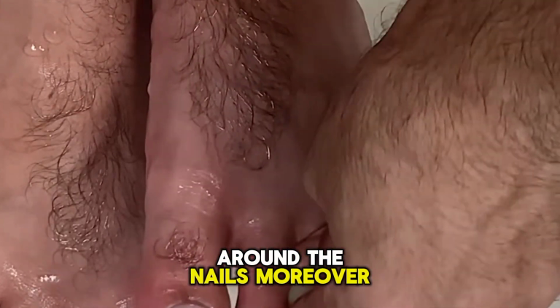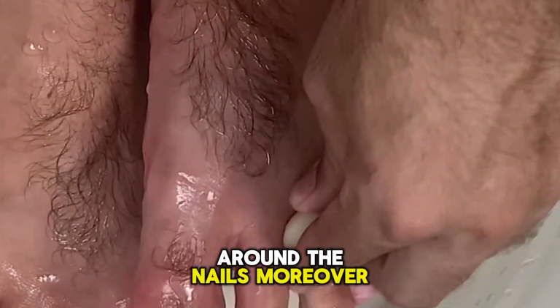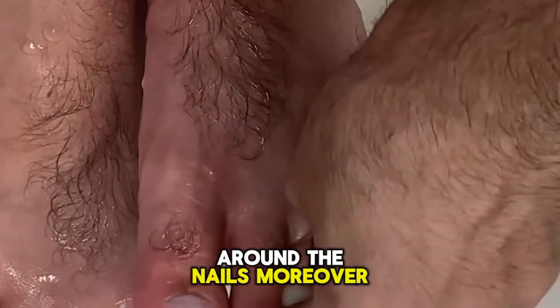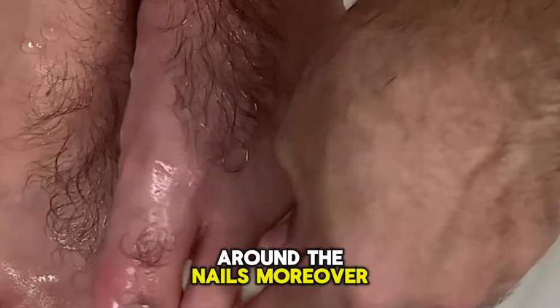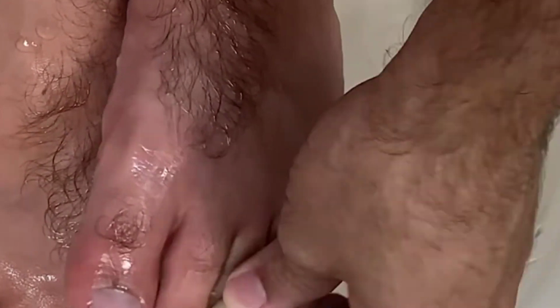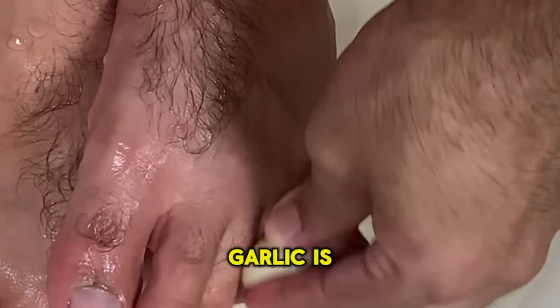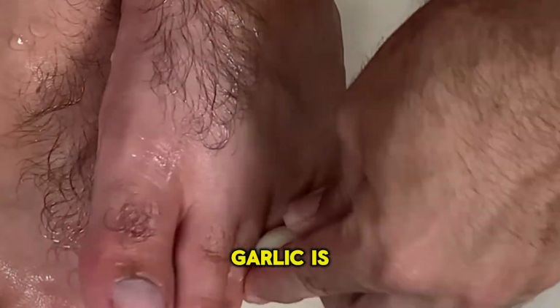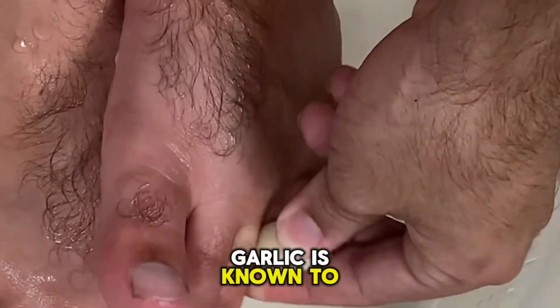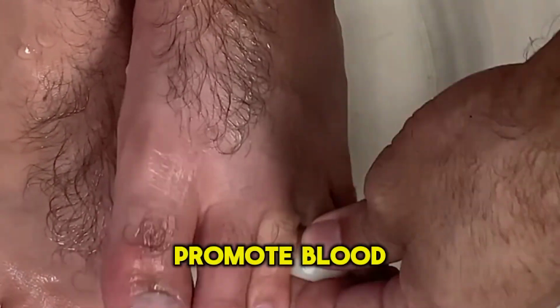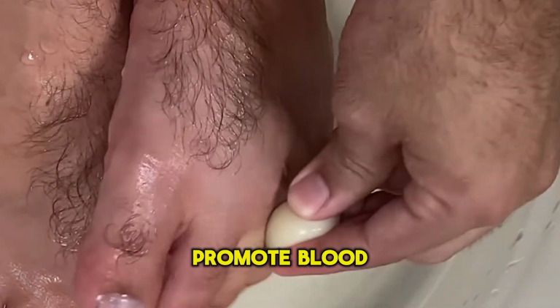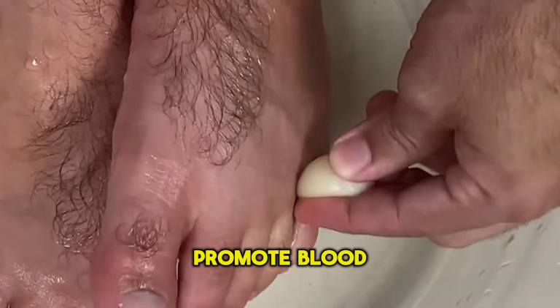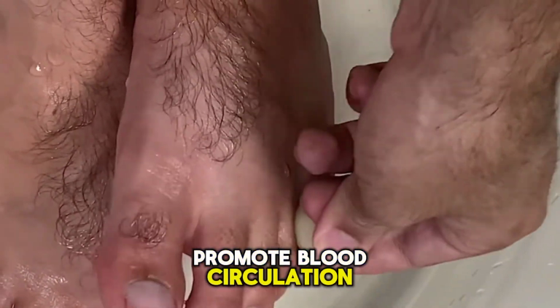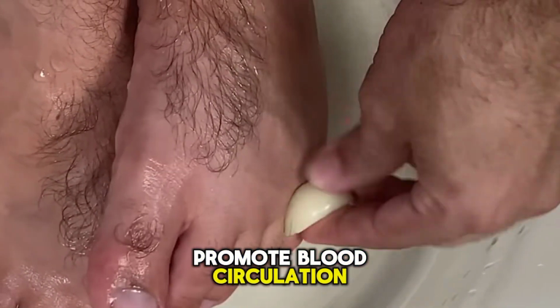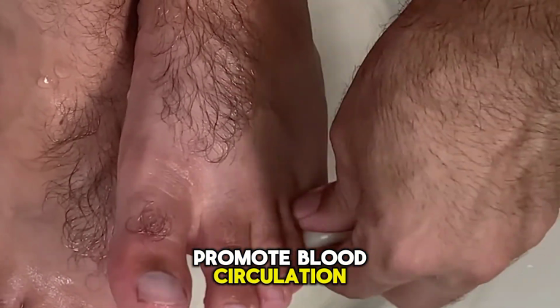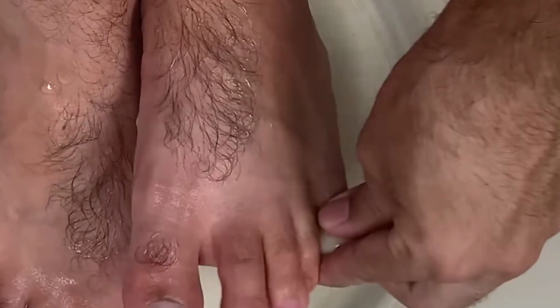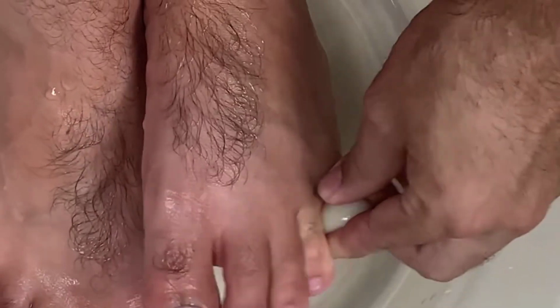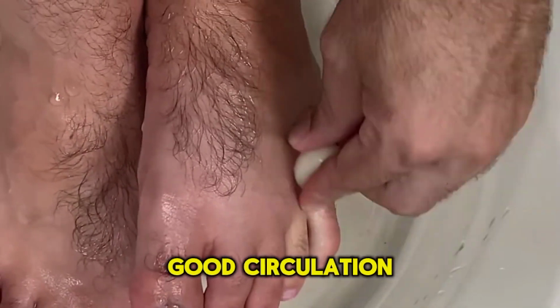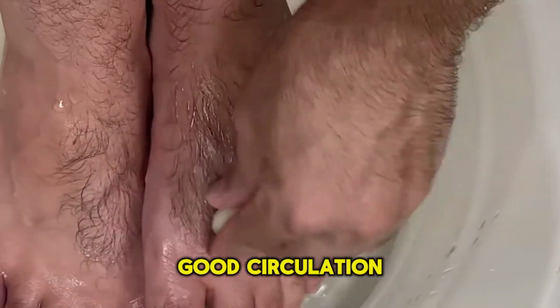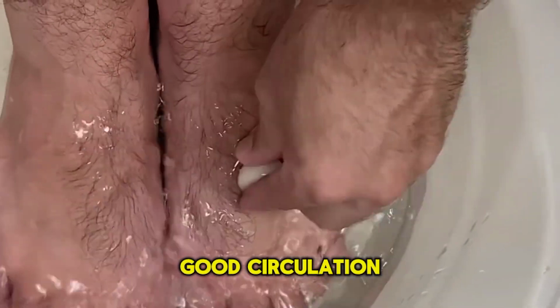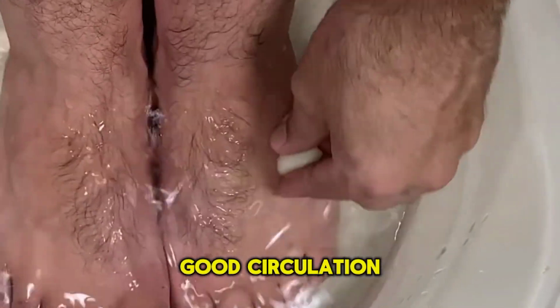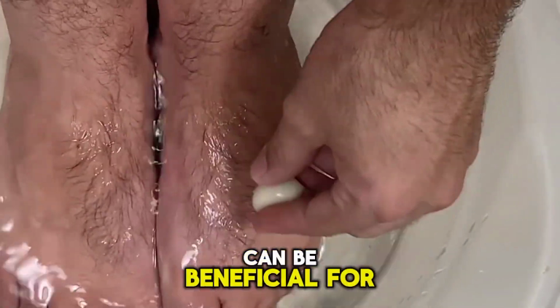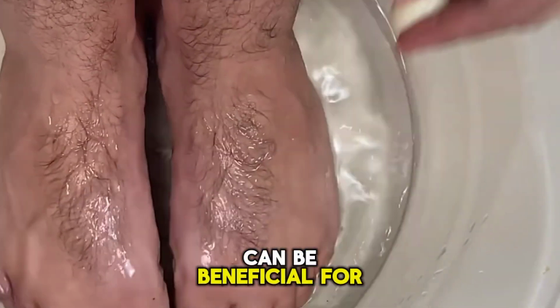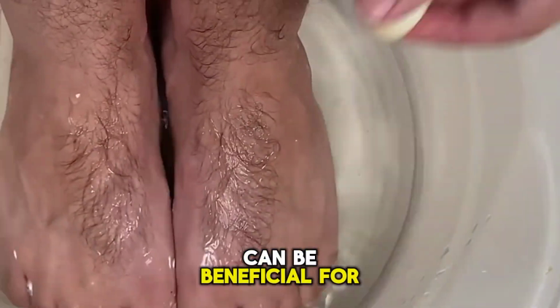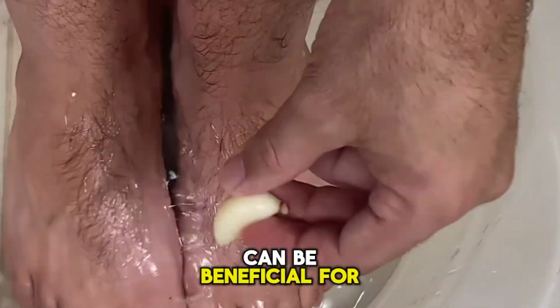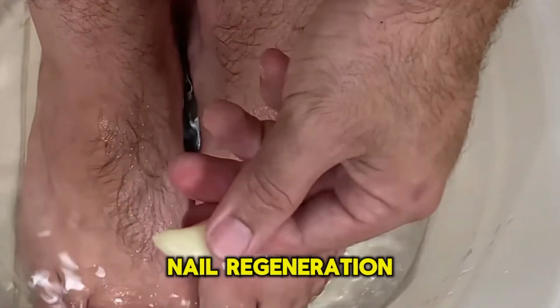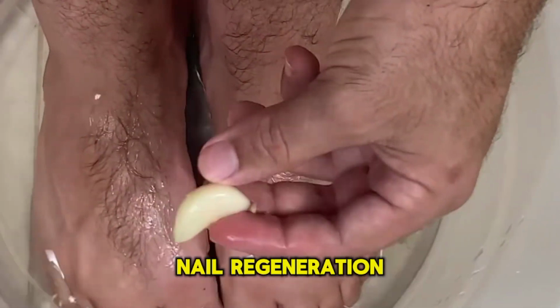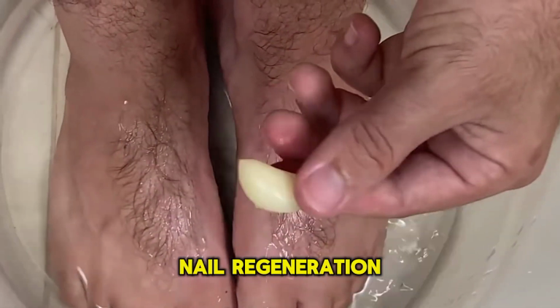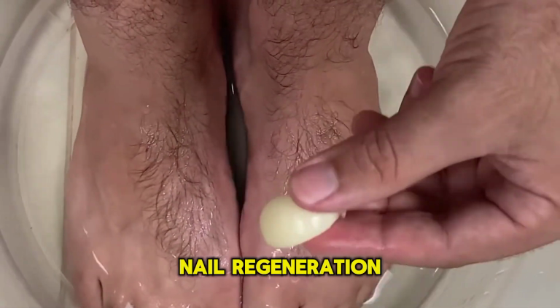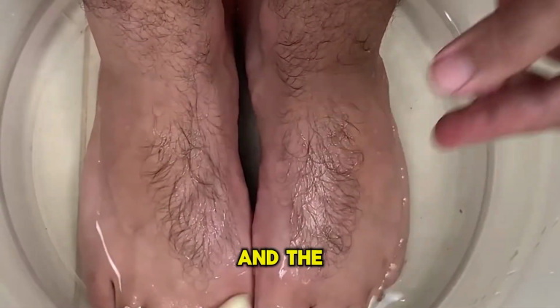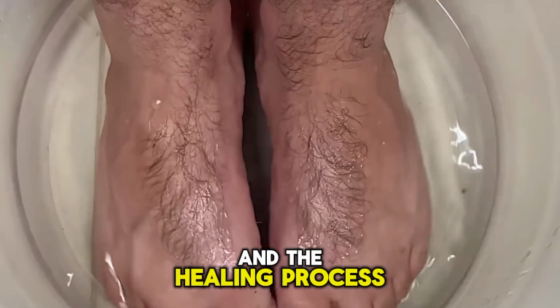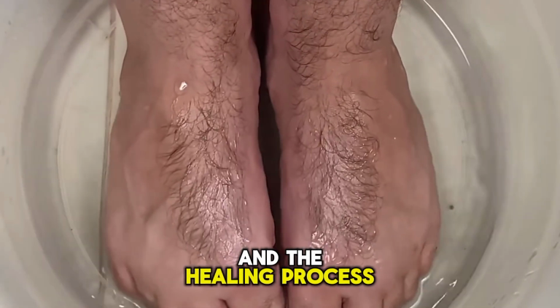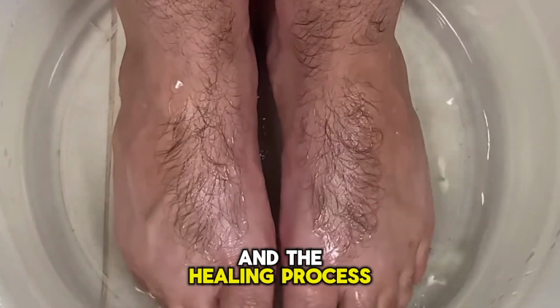Moreover, garlic is known to promote blood circulation. Good circulation can be beneficial for nail regeneration and the healing process.